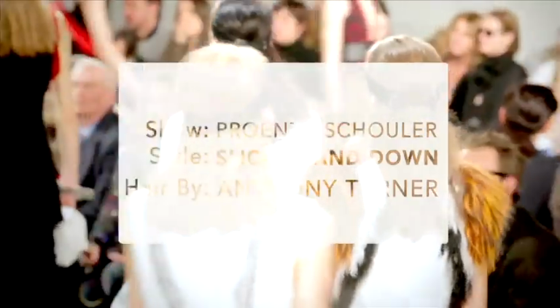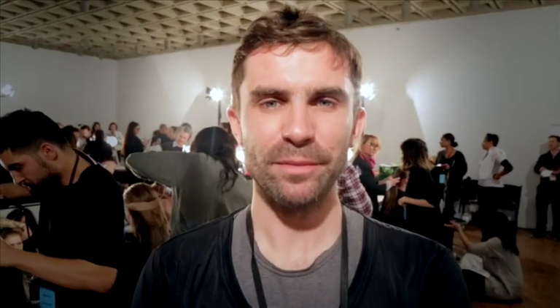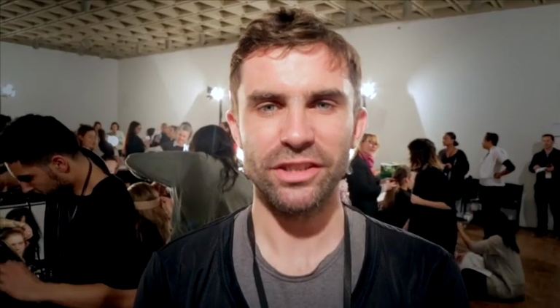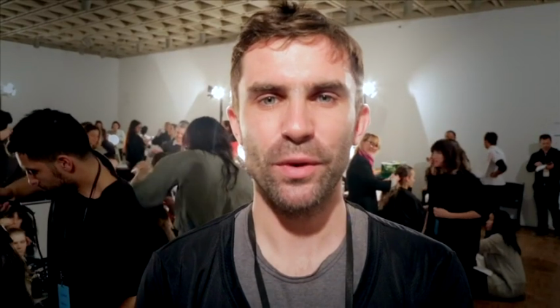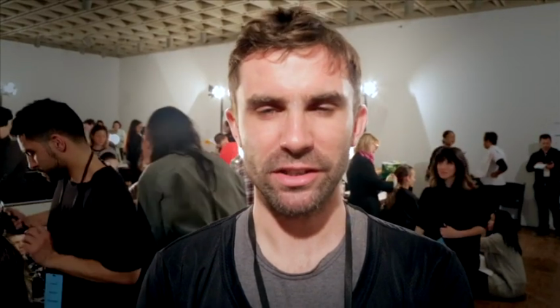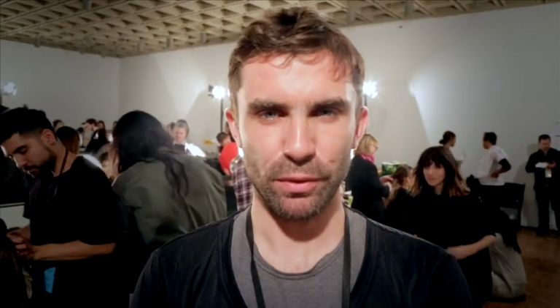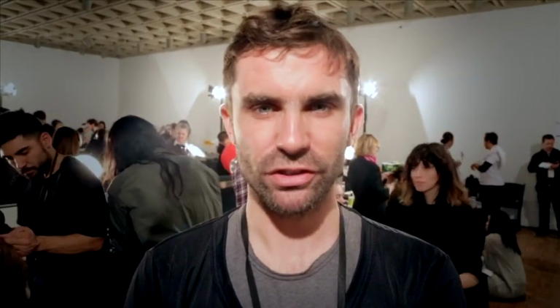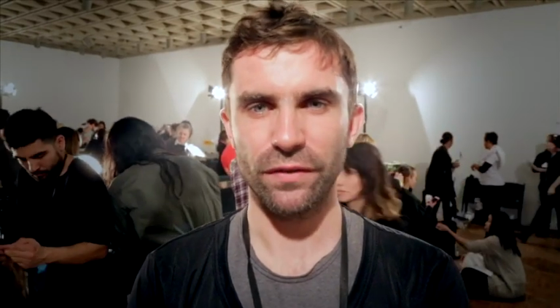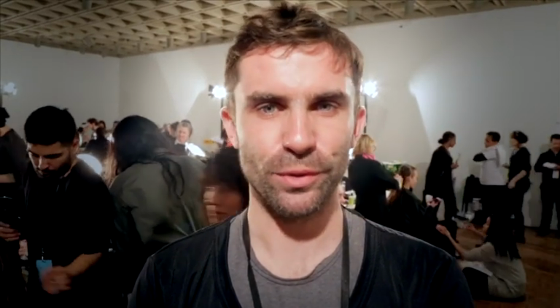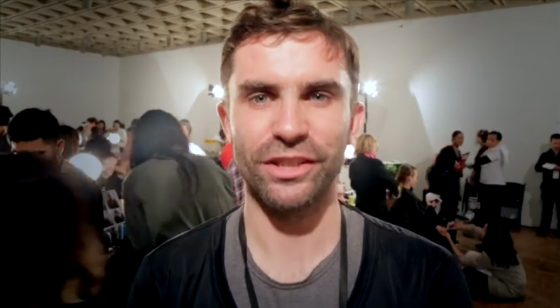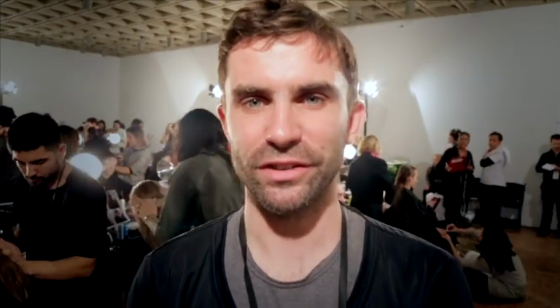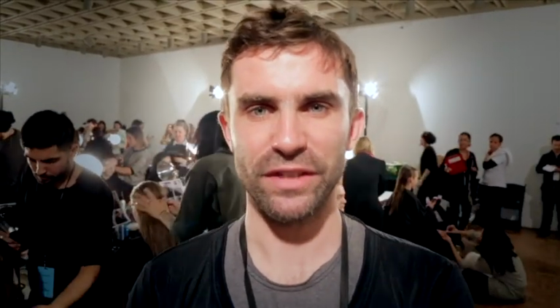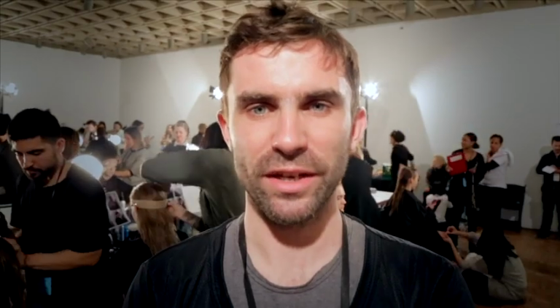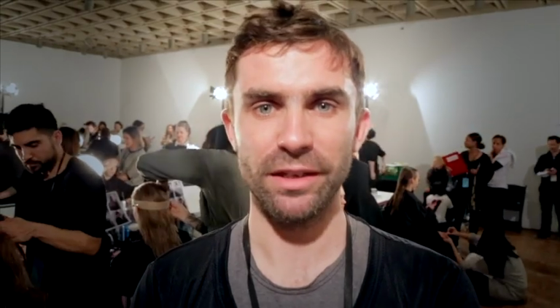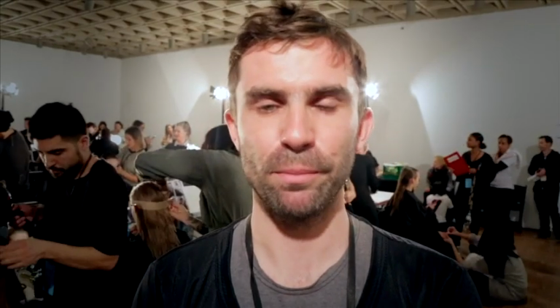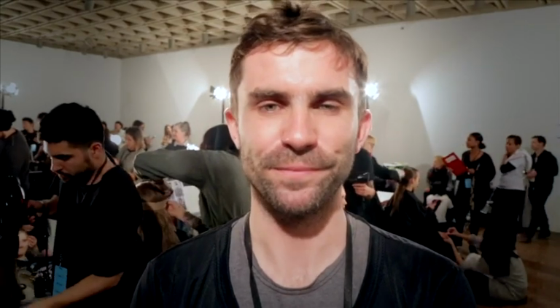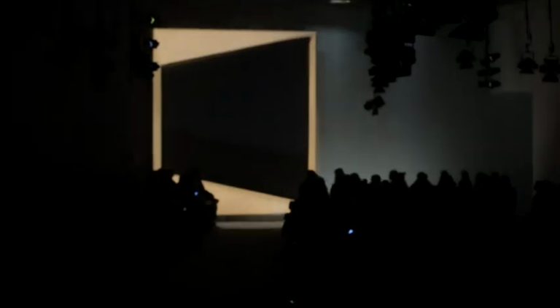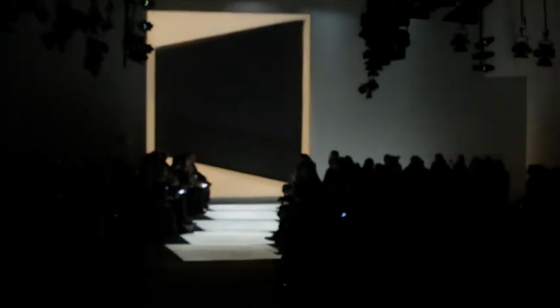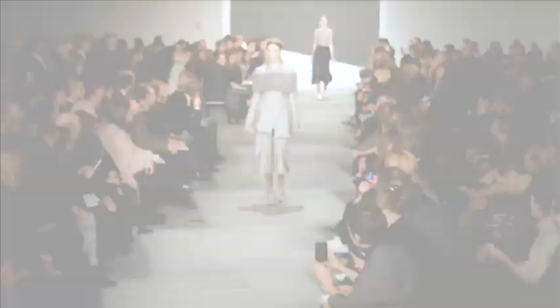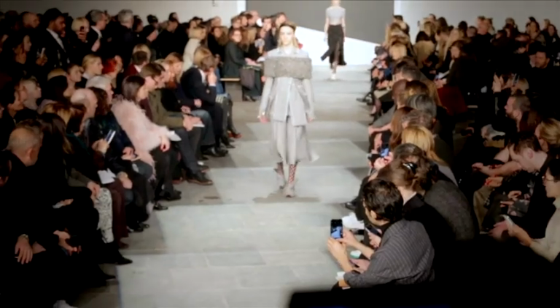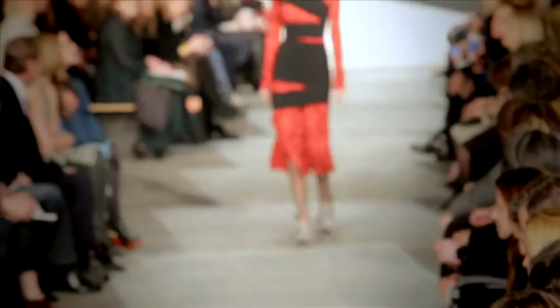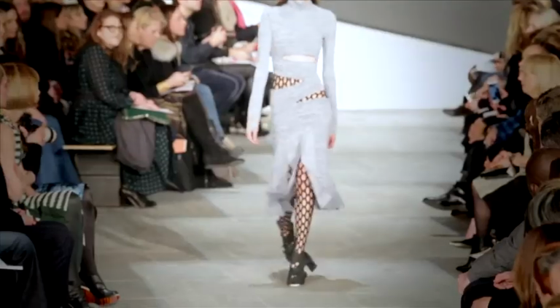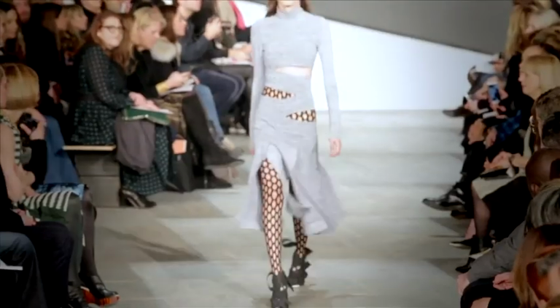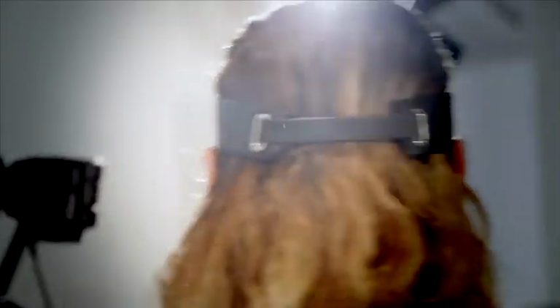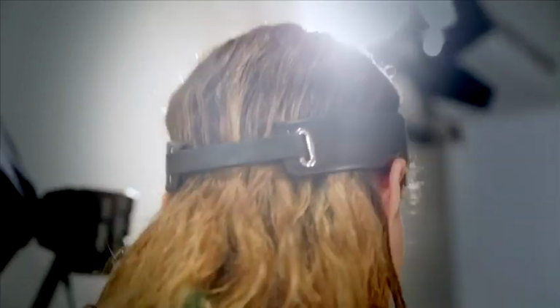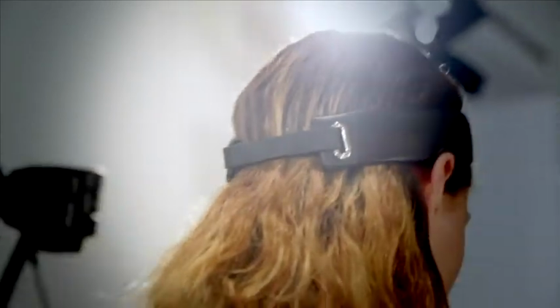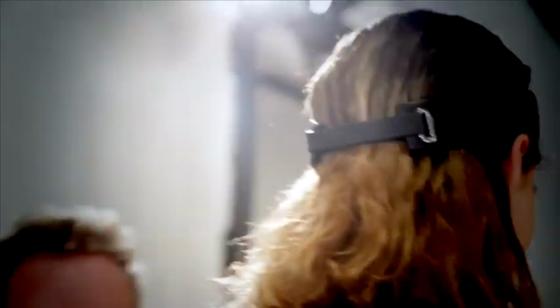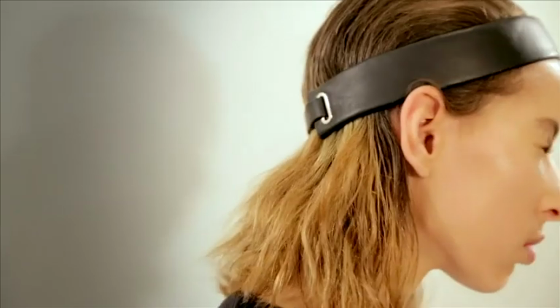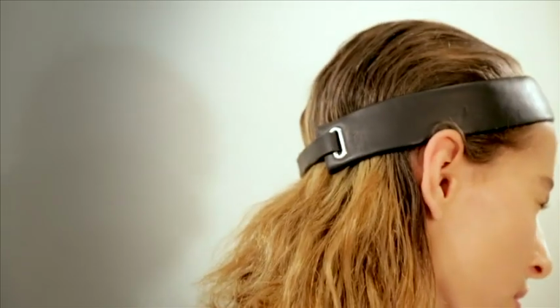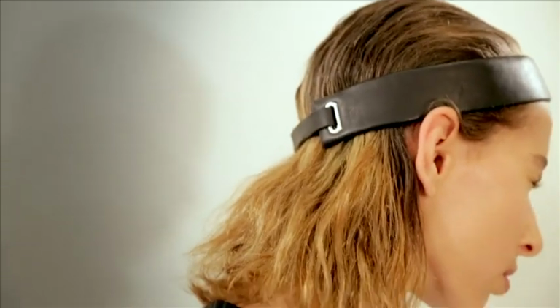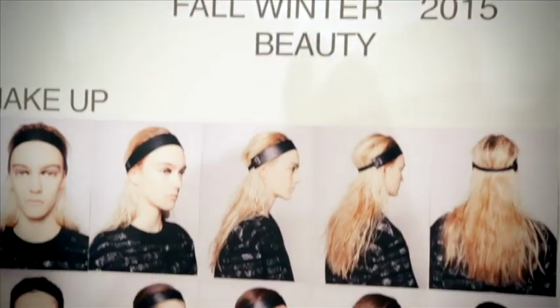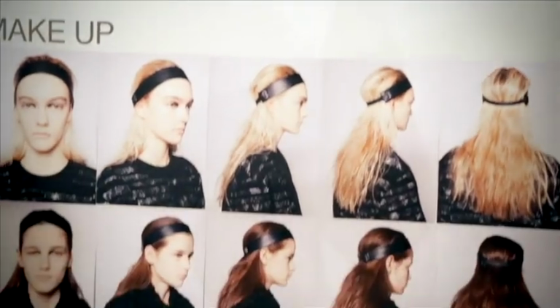Hi, my name's Anthony Turner. We're here backstage at Proenza Schouler for Autumn Winter 2015 with Bumble & Bumble. We wanted to bring something cool to the hair — we still wanted it to feel very much about a young urban girl.